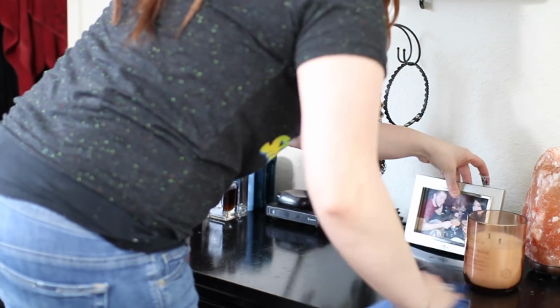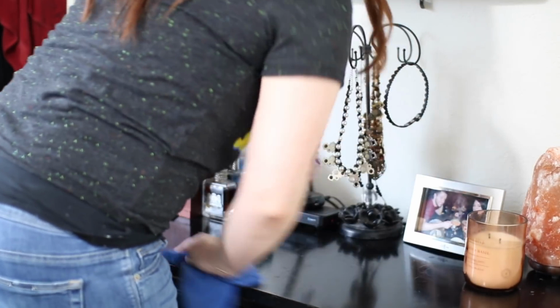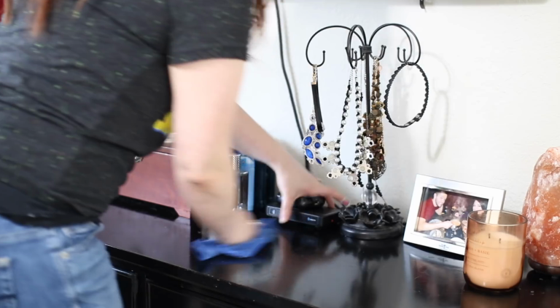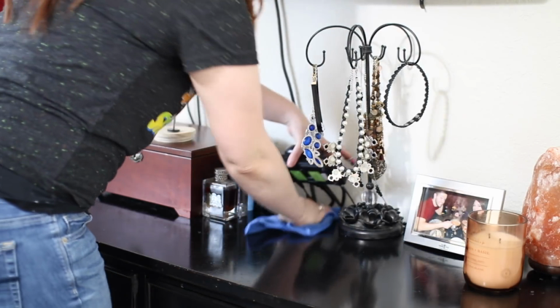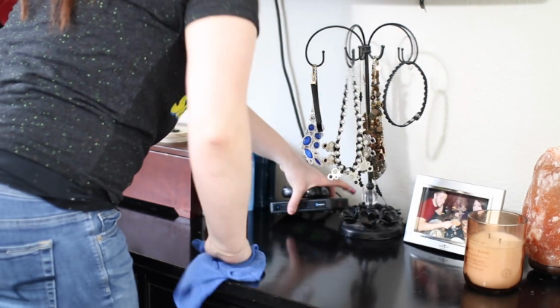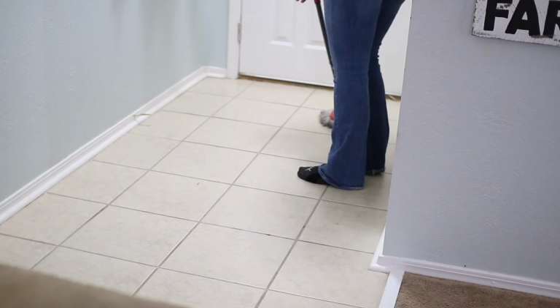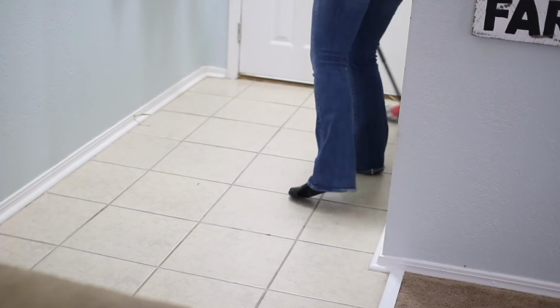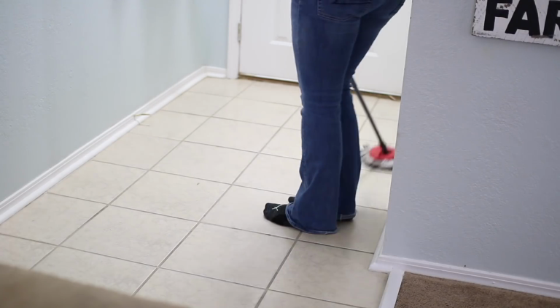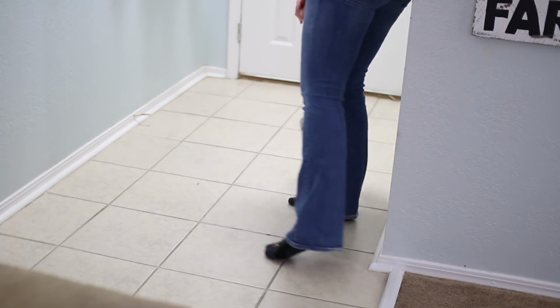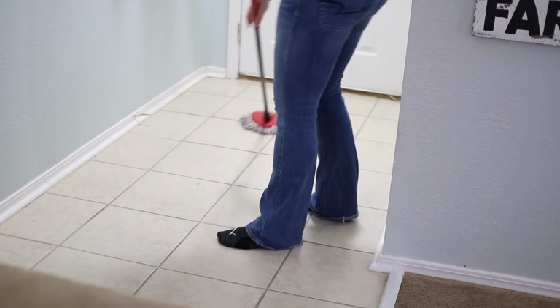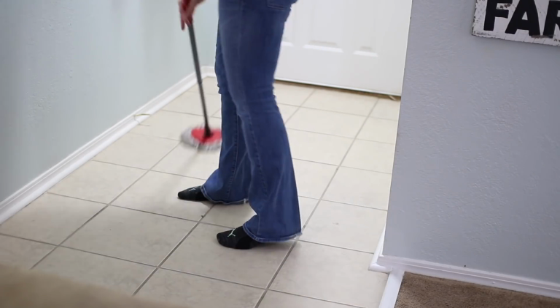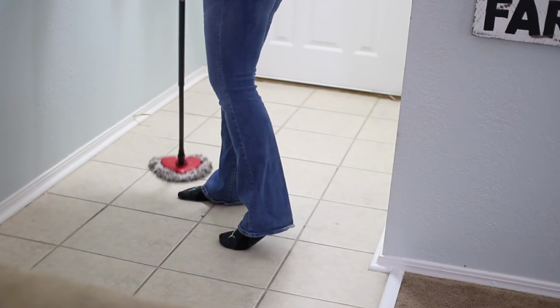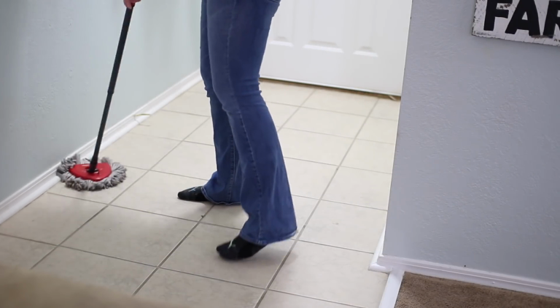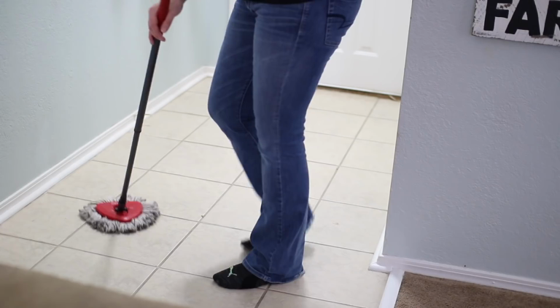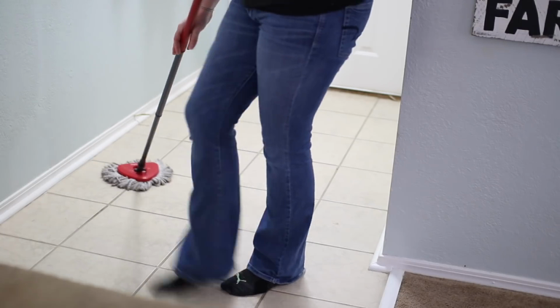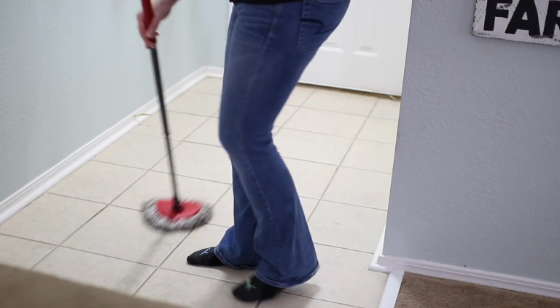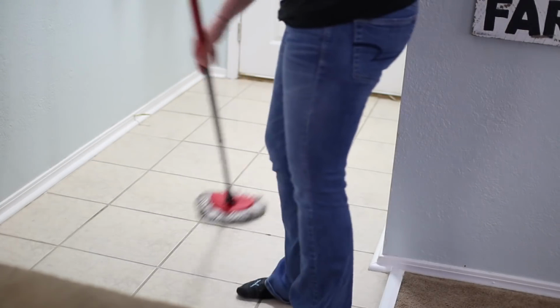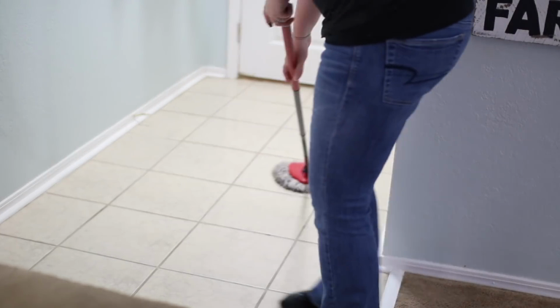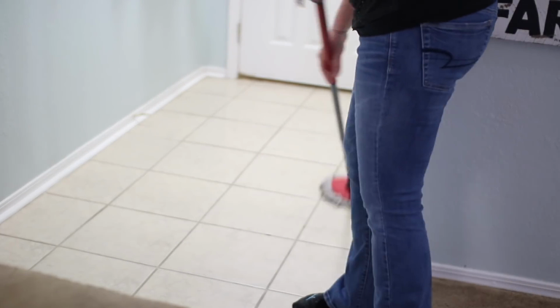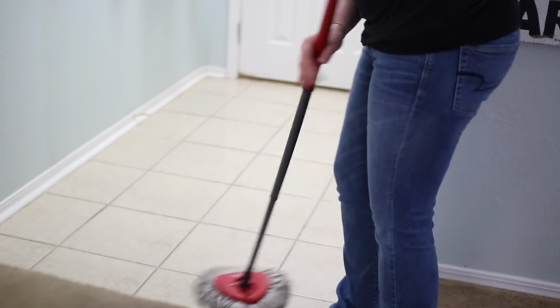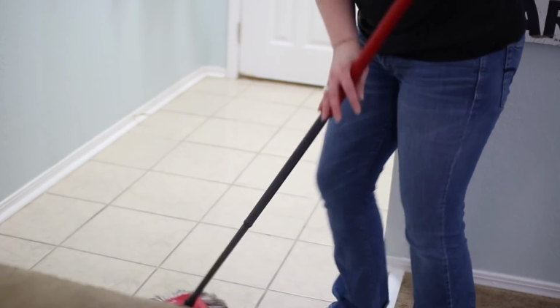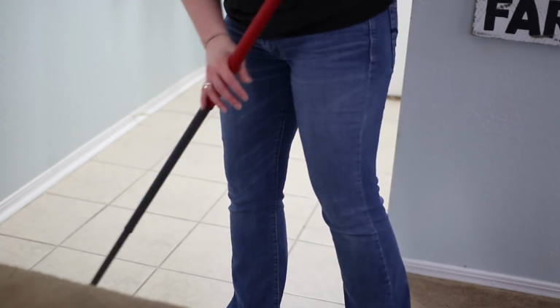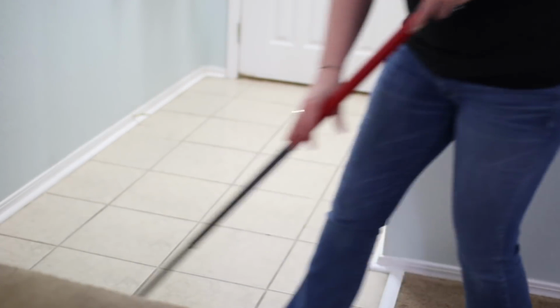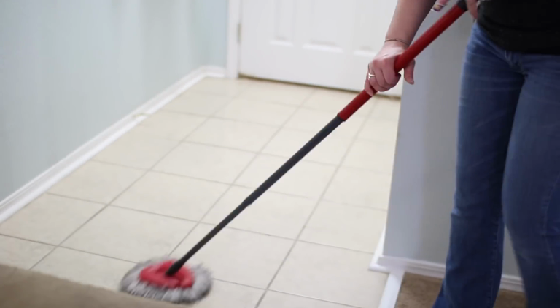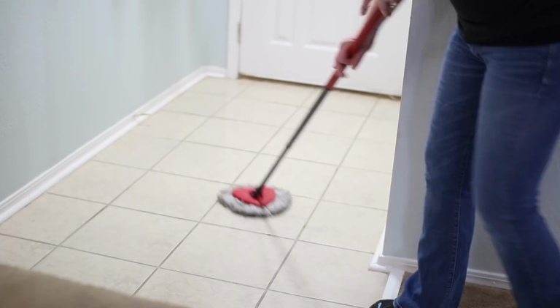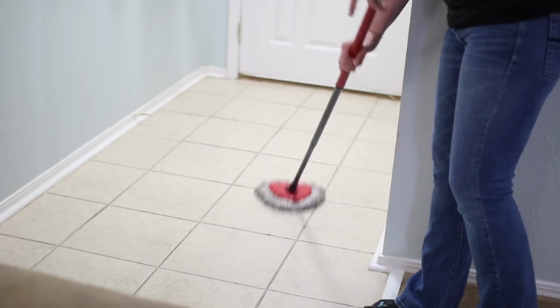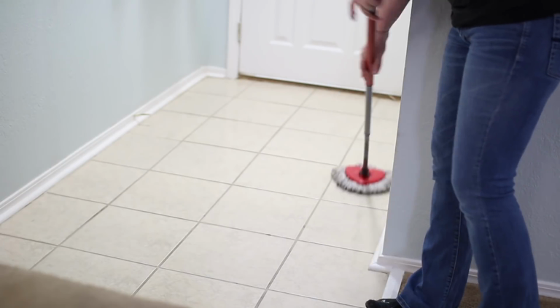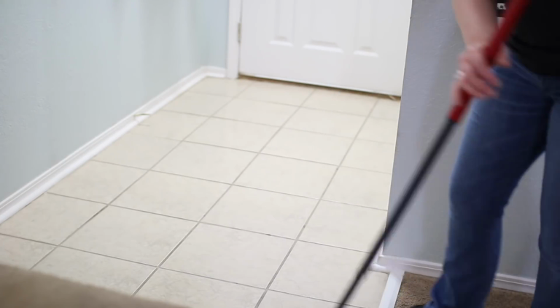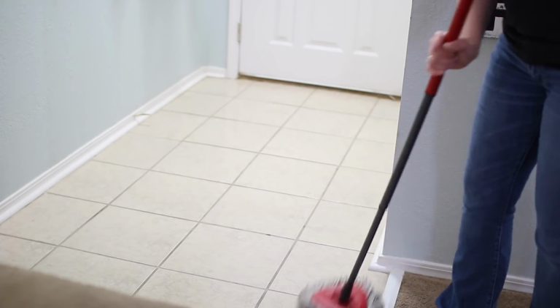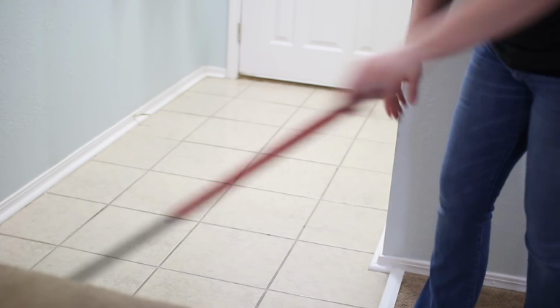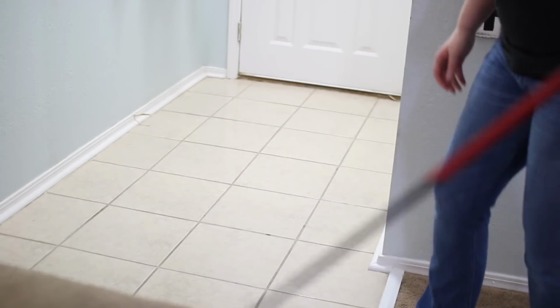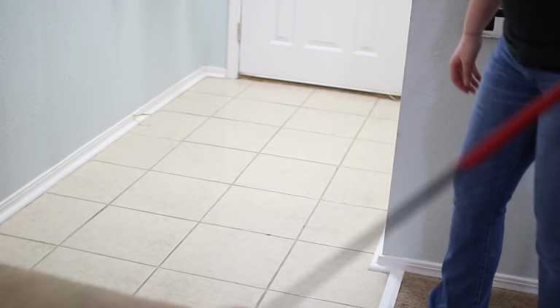Probably three or four times a week I mop our entryway and our kitchen. I used to have to do this every single day, but lately I've only had to do it every other day or every two days or so.